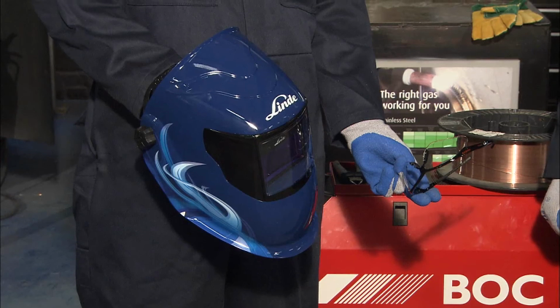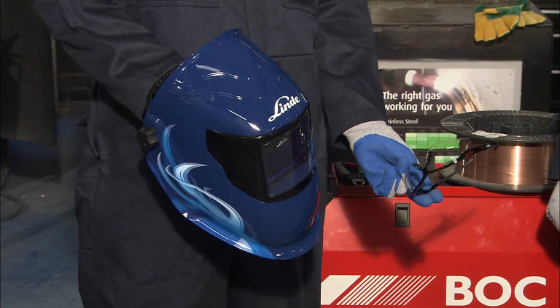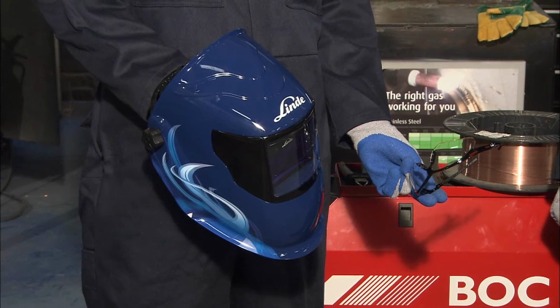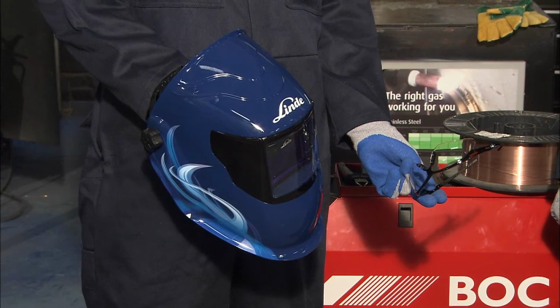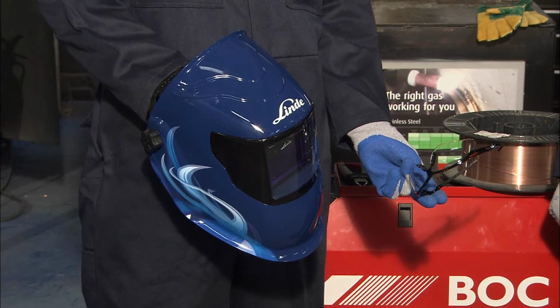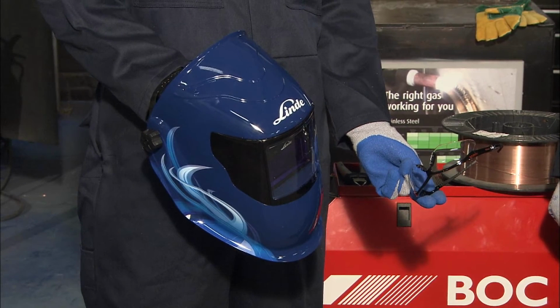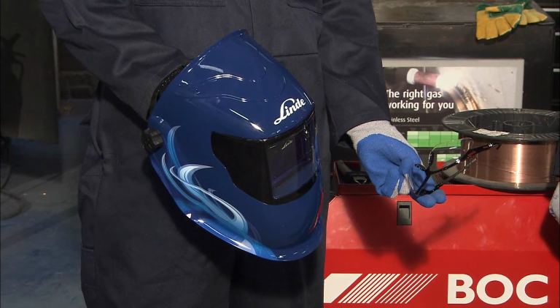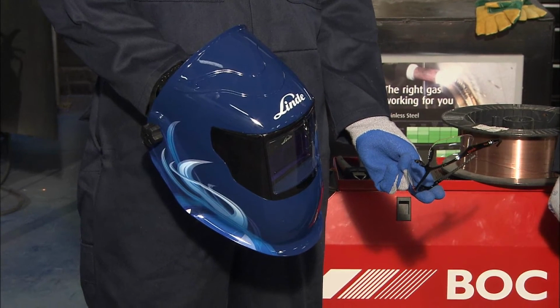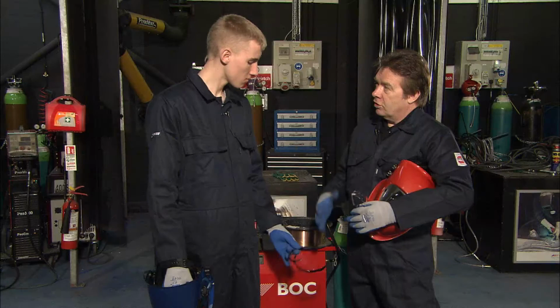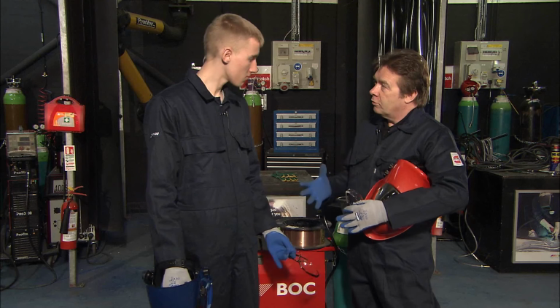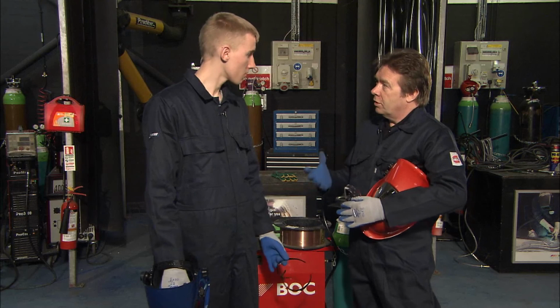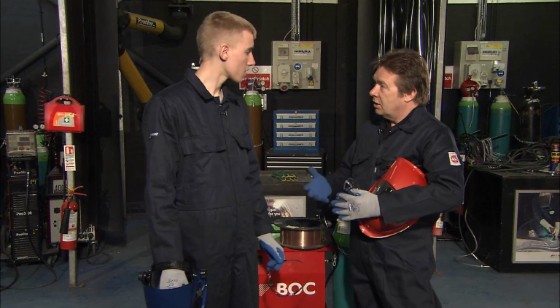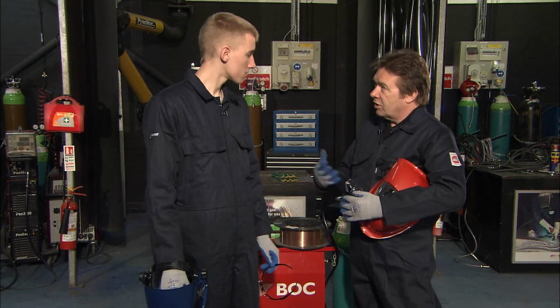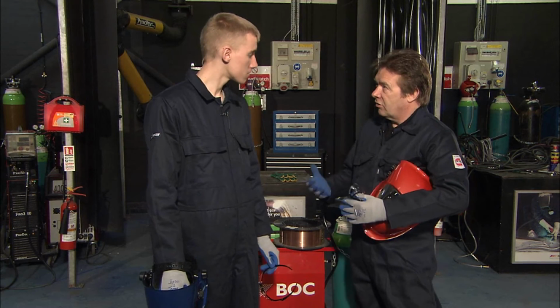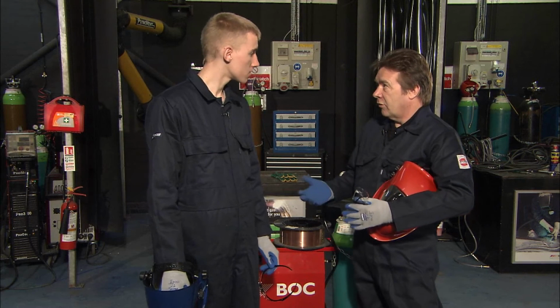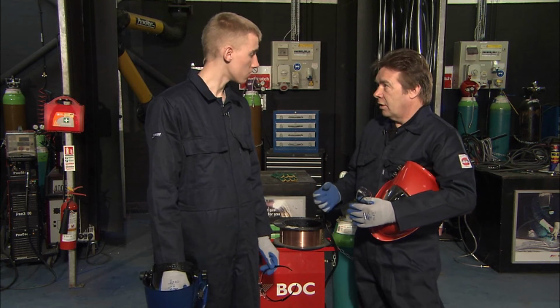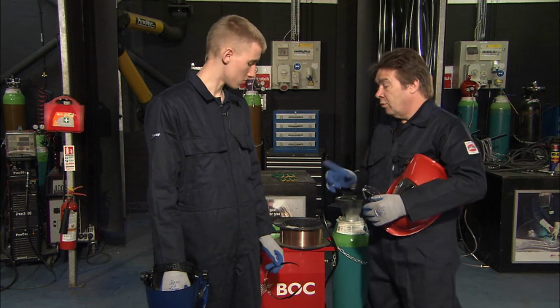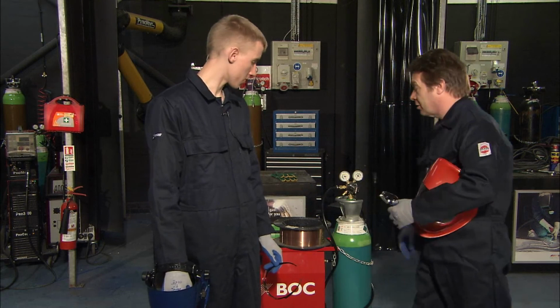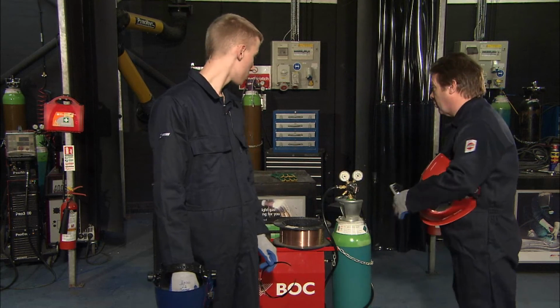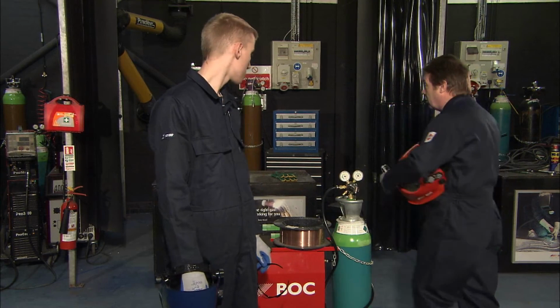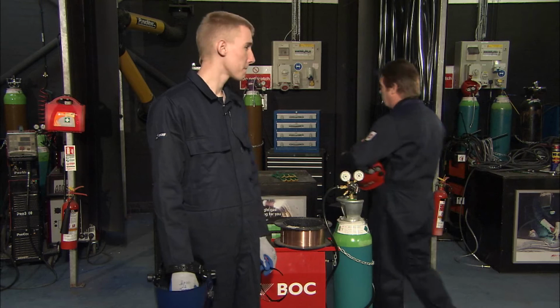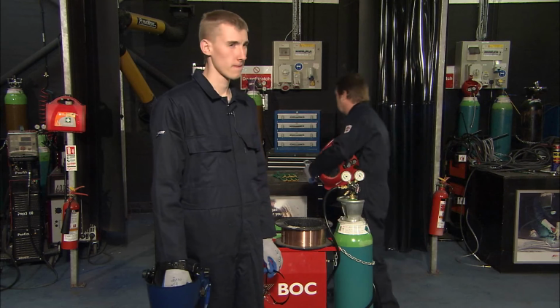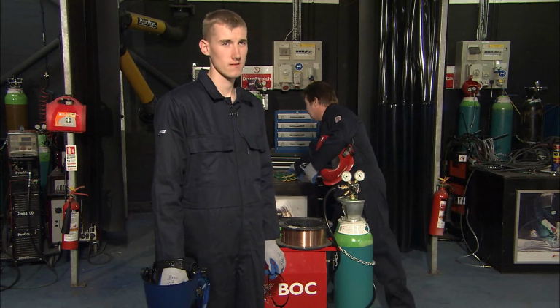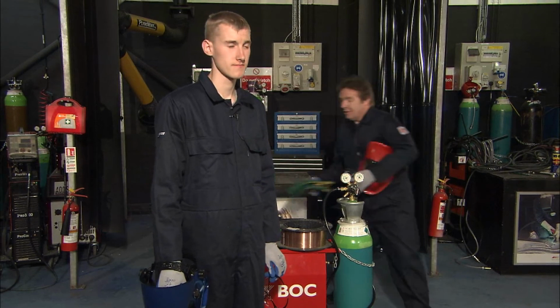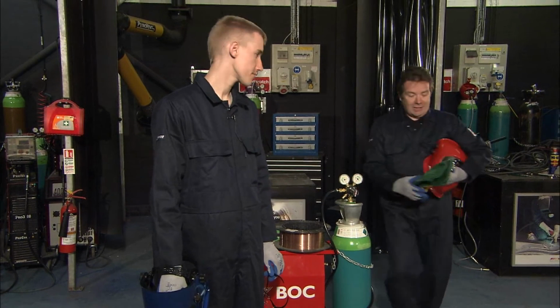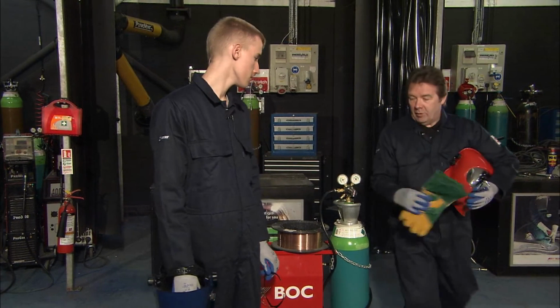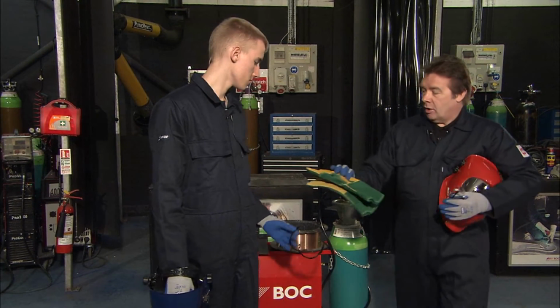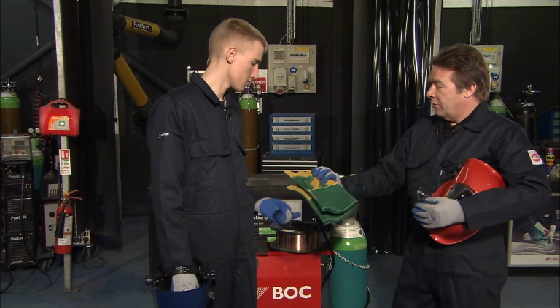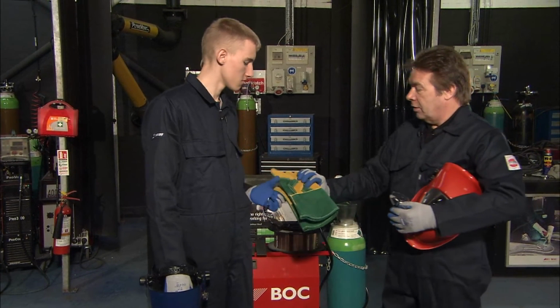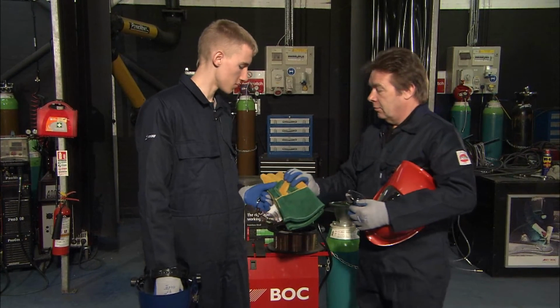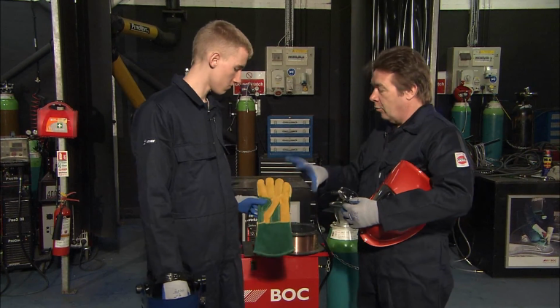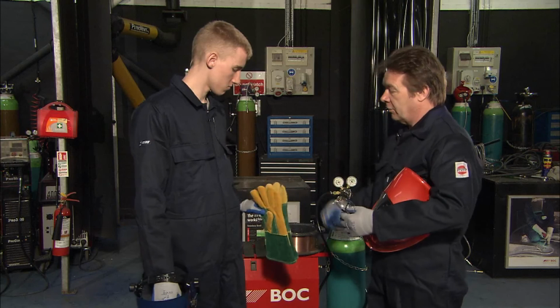Gloves will need to change — those are cotton and rubberised, they're no good. You need heat protection and protection against ultraviolet. So what we need is a good pair of welding gauntlets. And as it happens, we've got a new pair for you here, and that'll protect you.